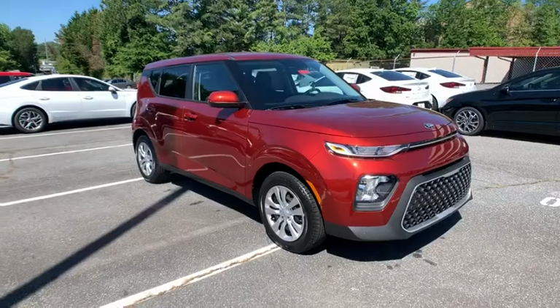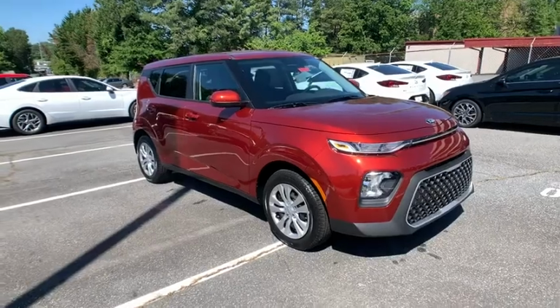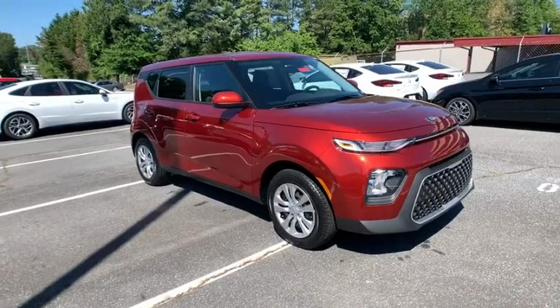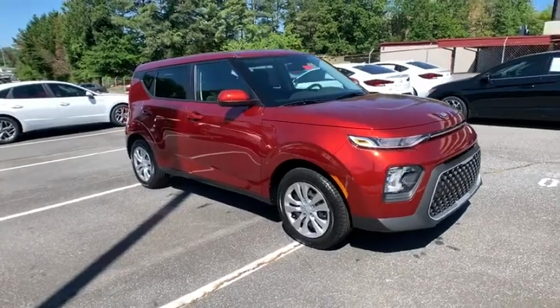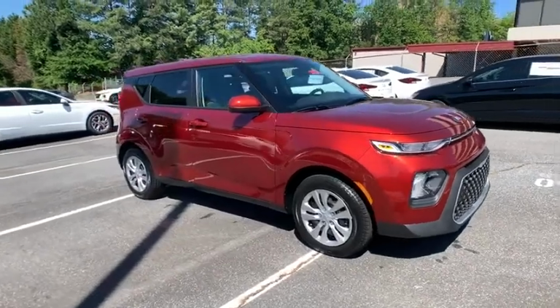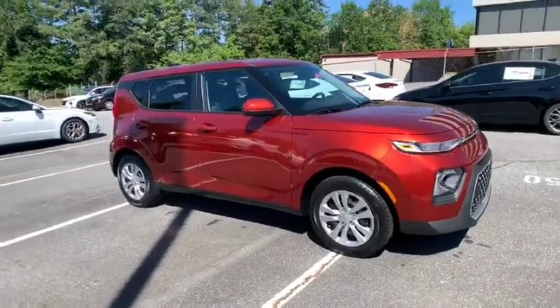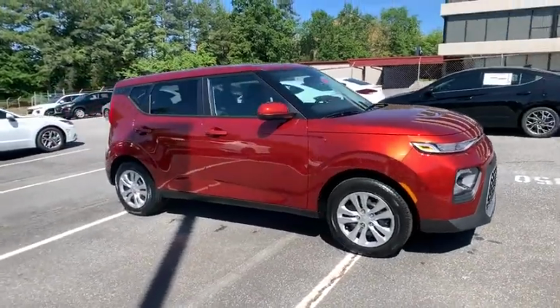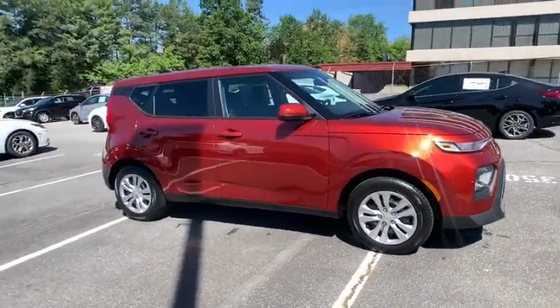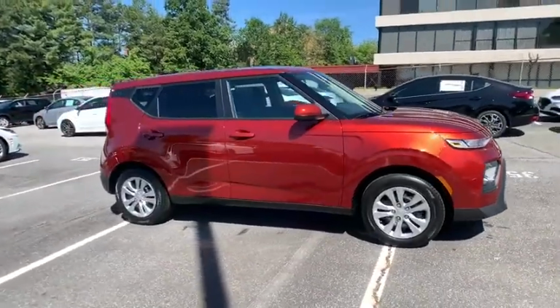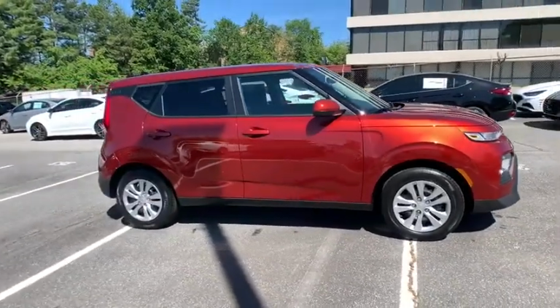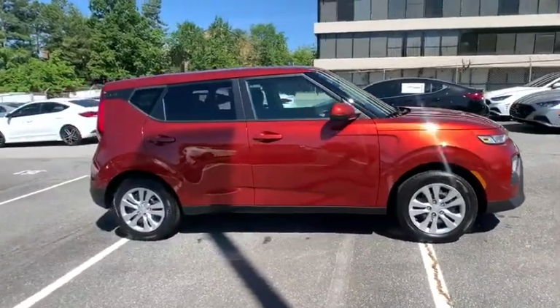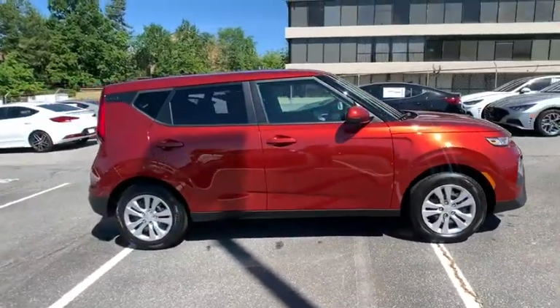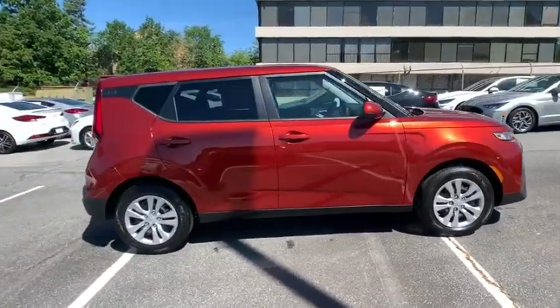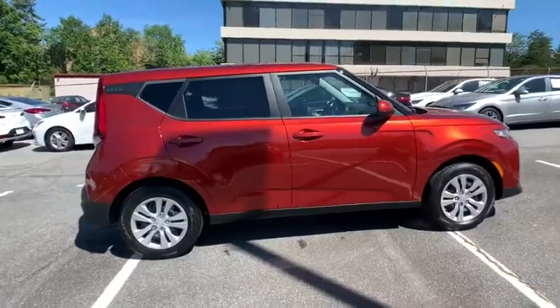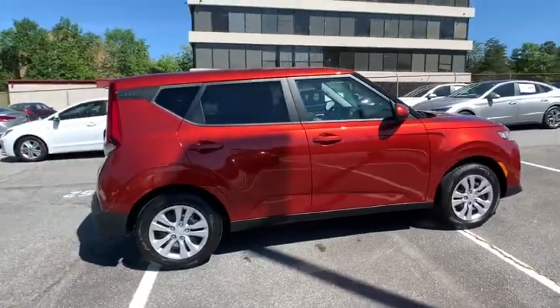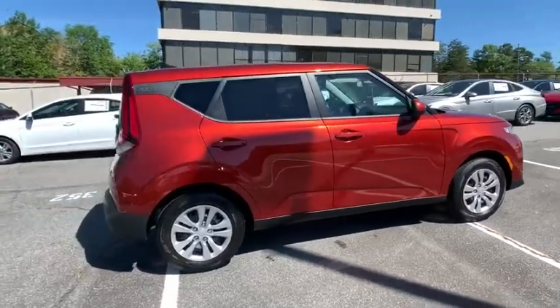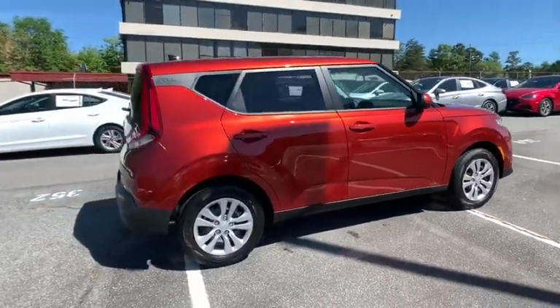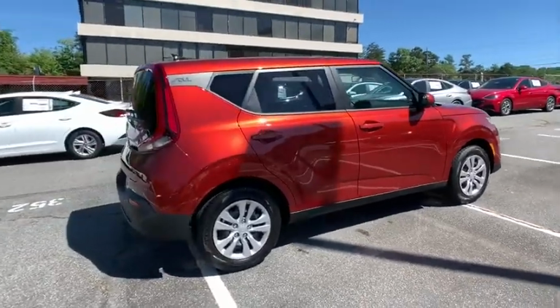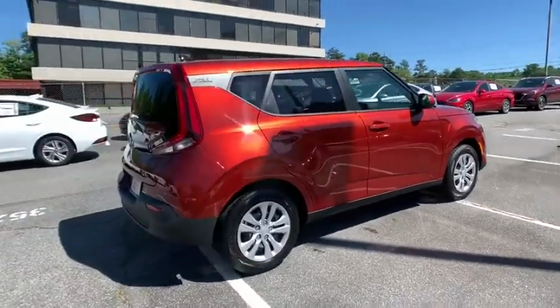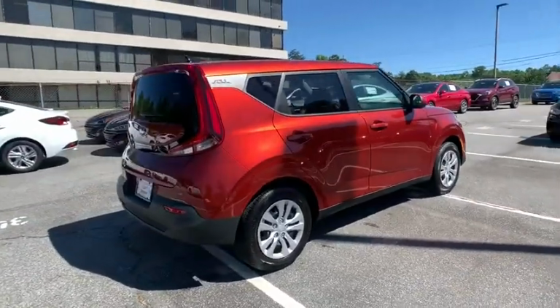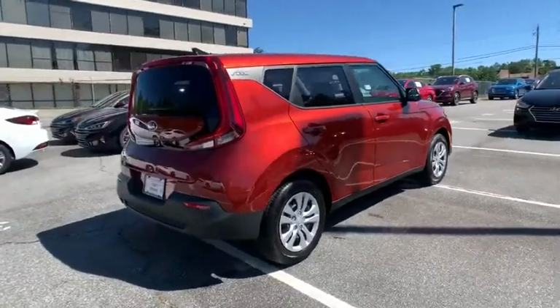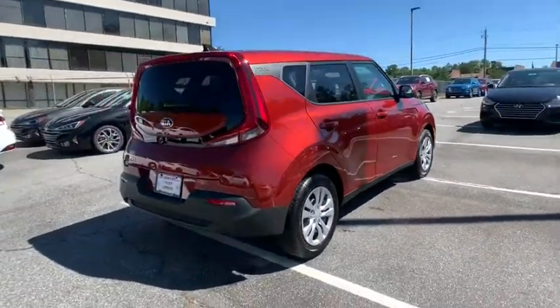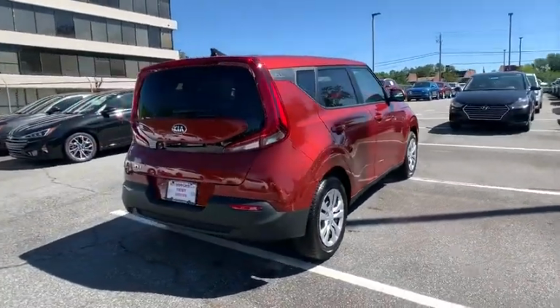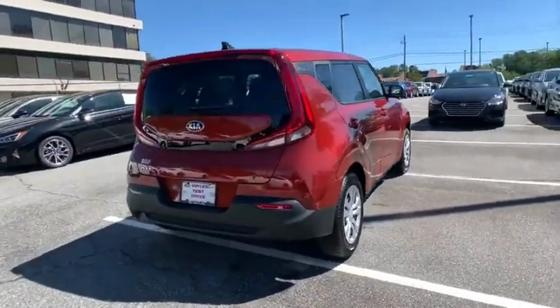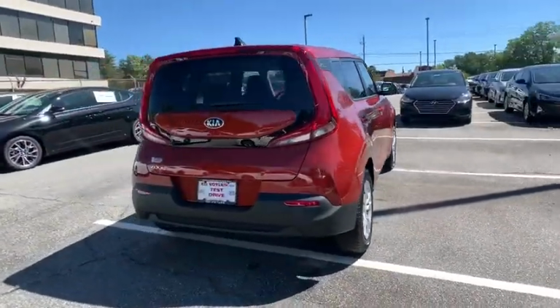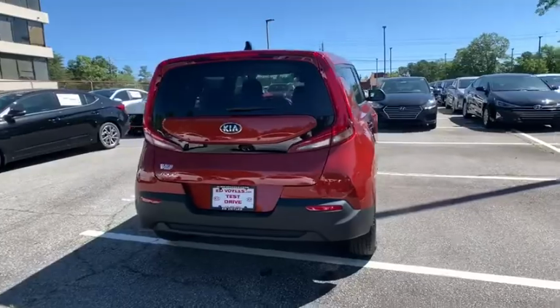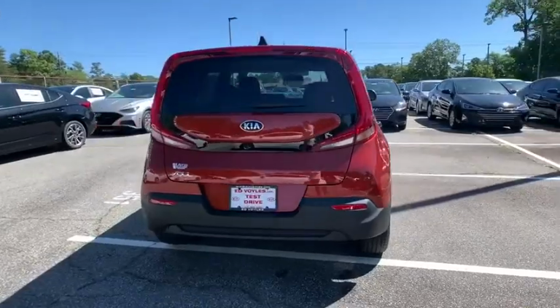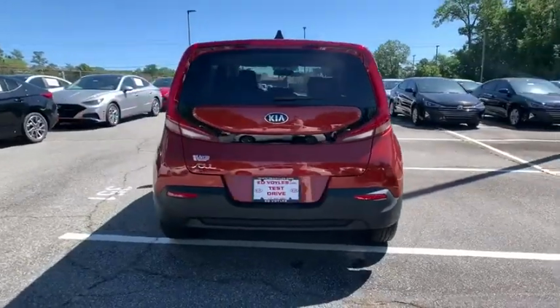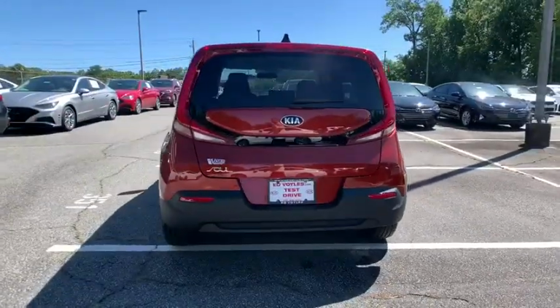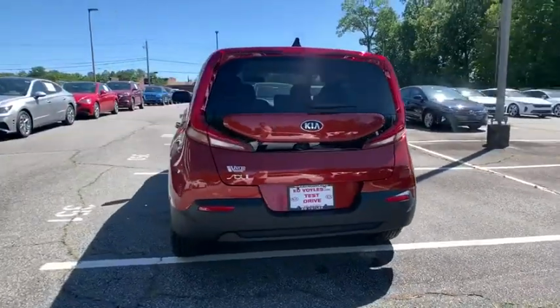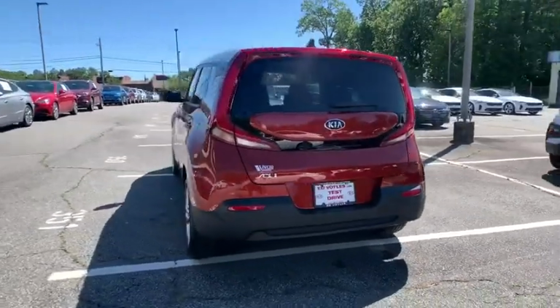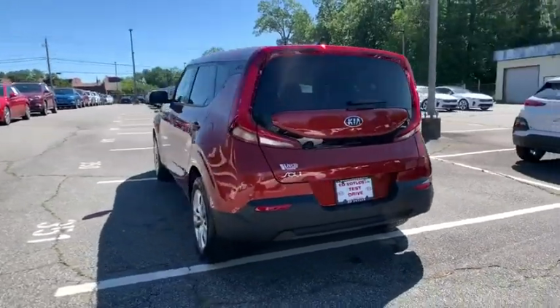We are pleased to show you the 2020 Kia Soul. The Soul is quick and ready with its innovative, catchy style, a sharp, roomy, and well-fitted cabin, and a comprehensive list of safety and fun features.